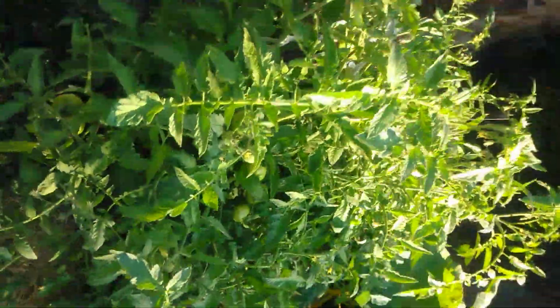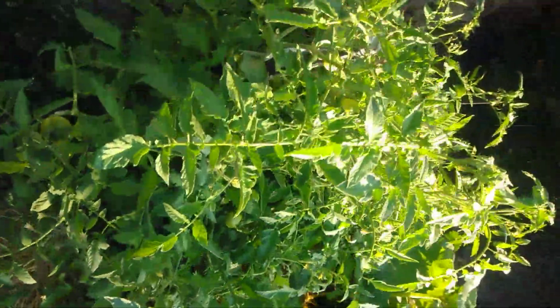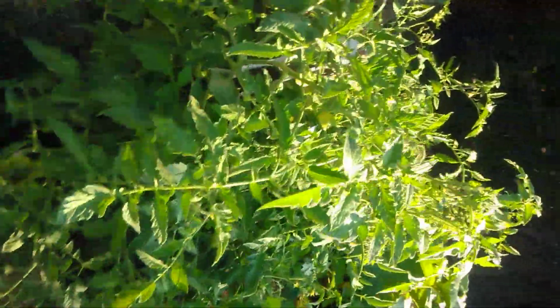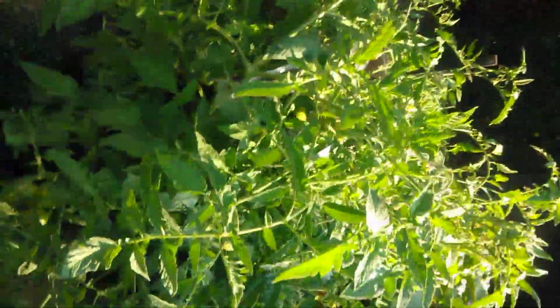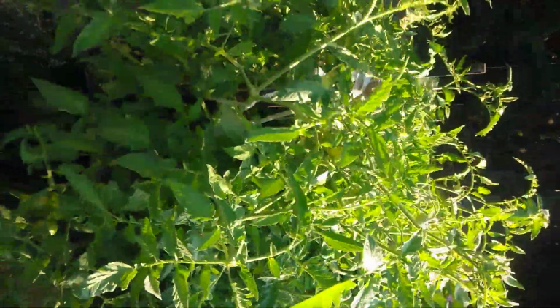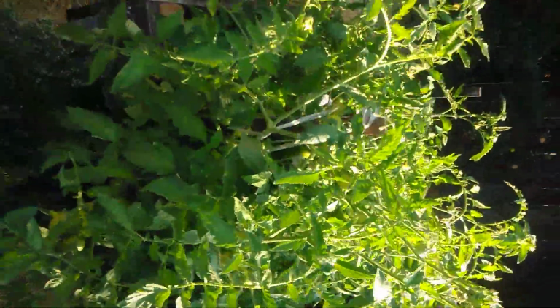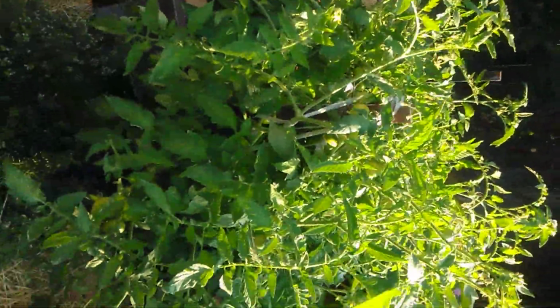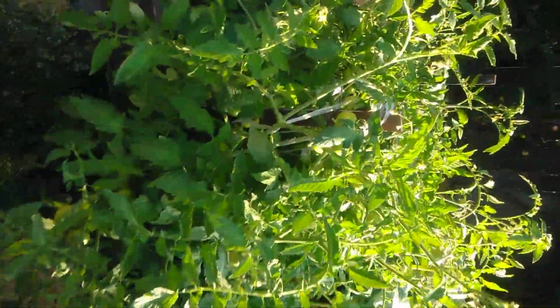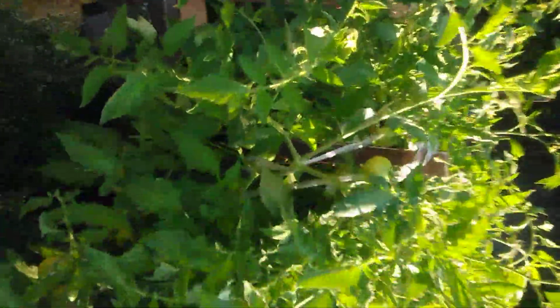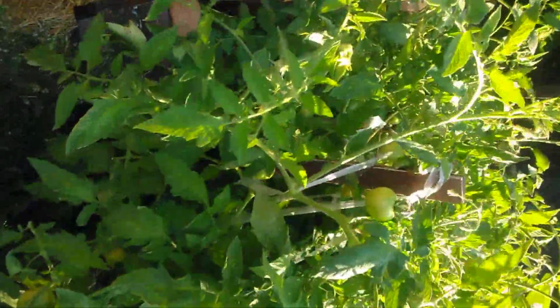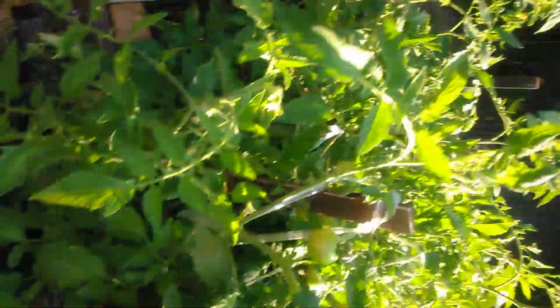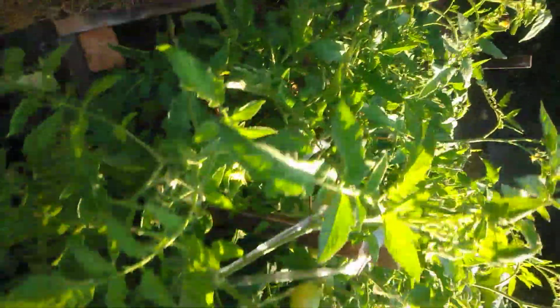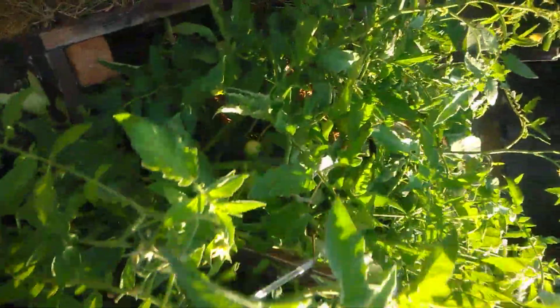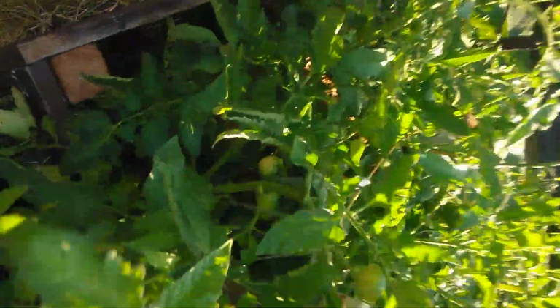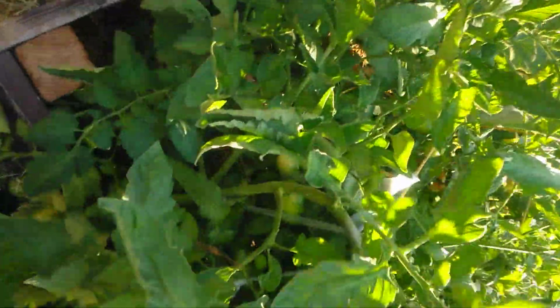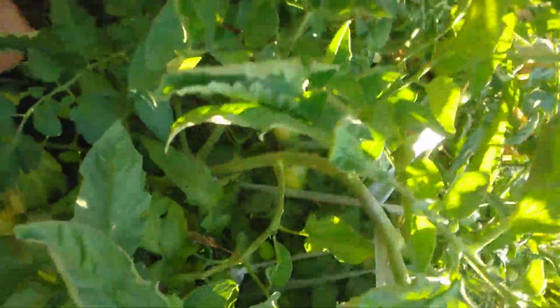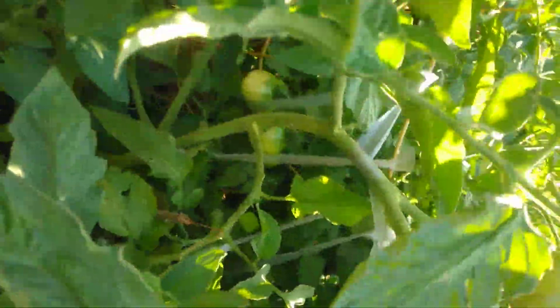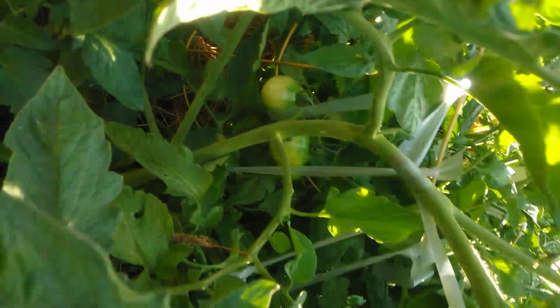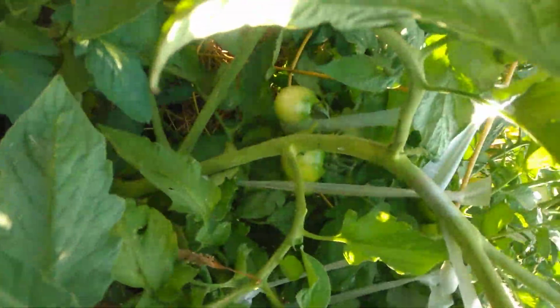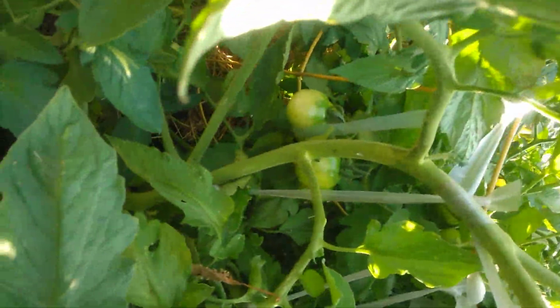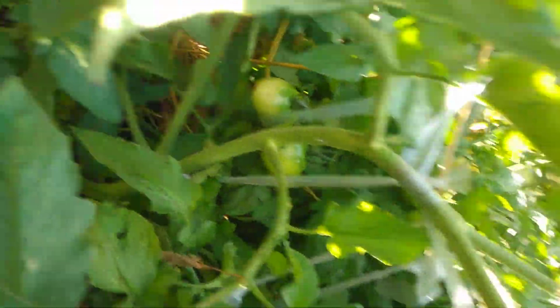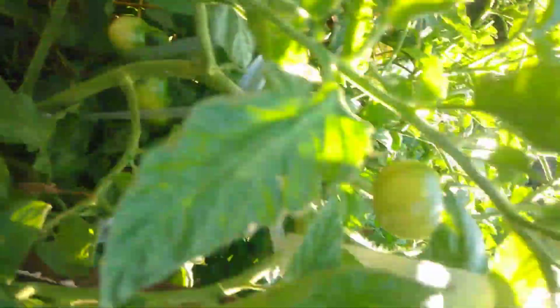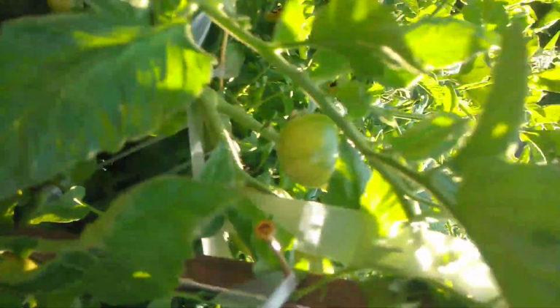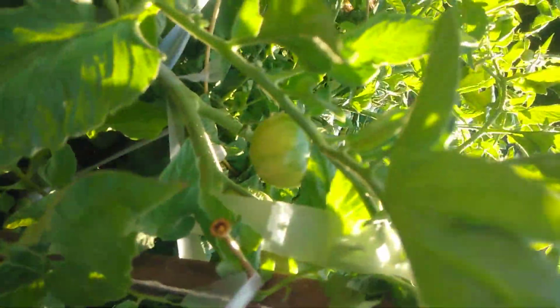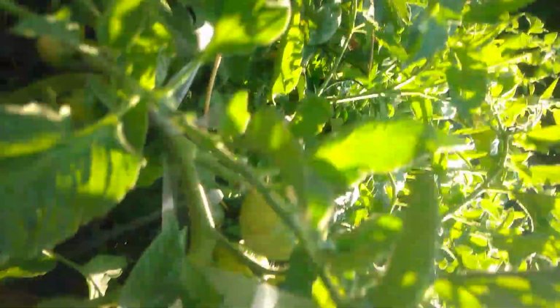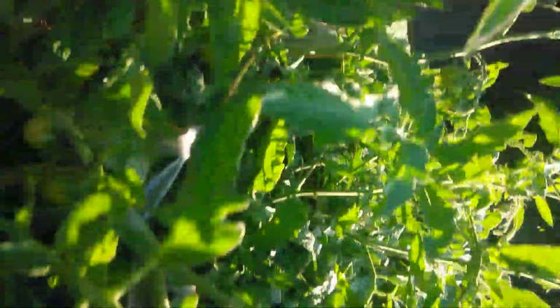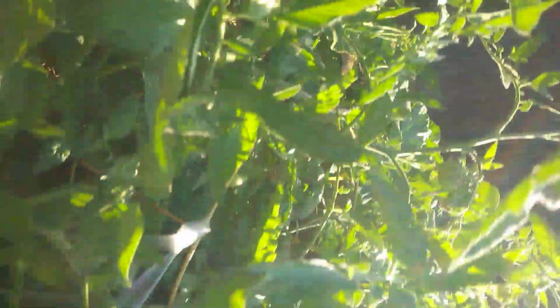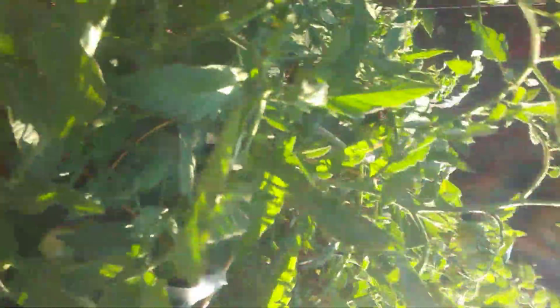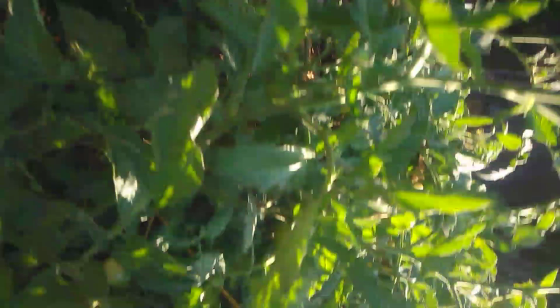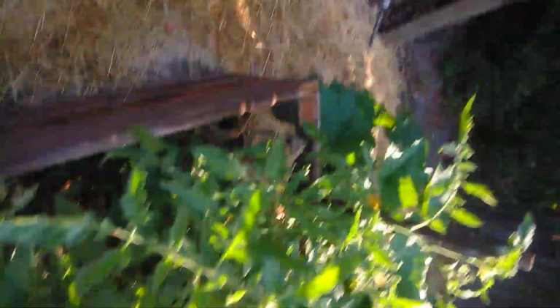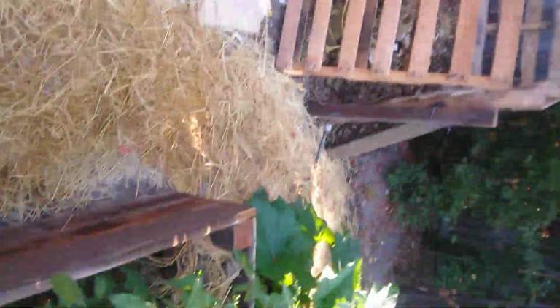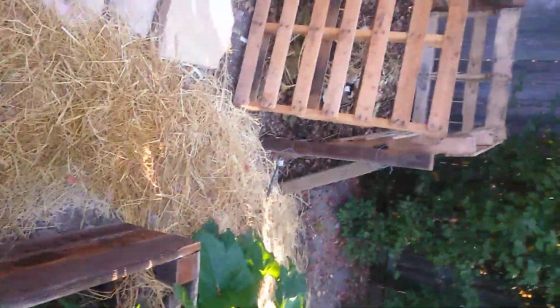These are Early Girl tomatoes — they'll be nice, they're coming. Got a lot of fruit up in here.